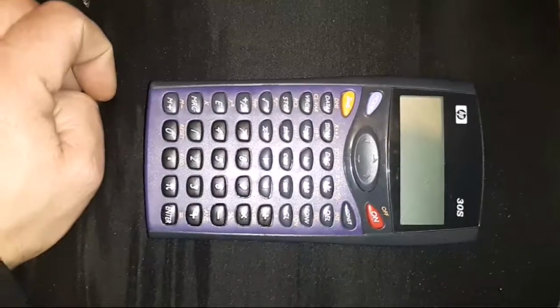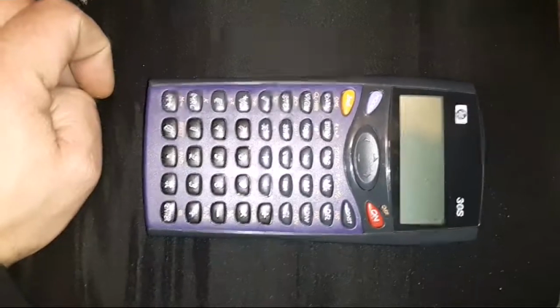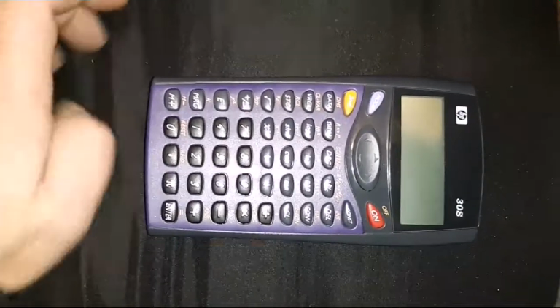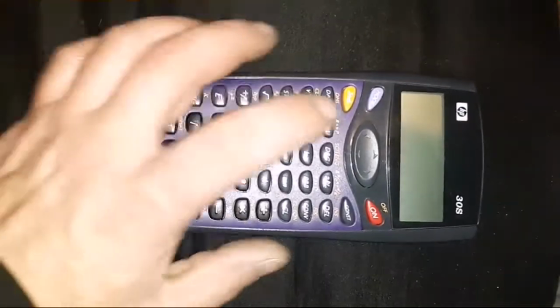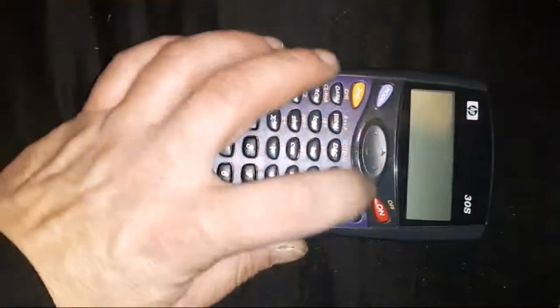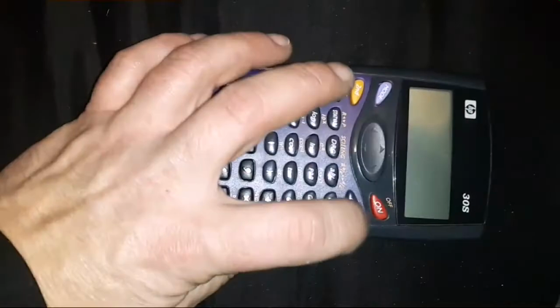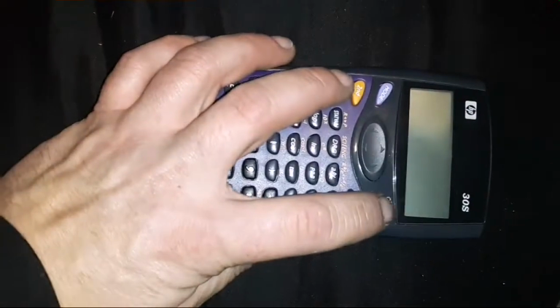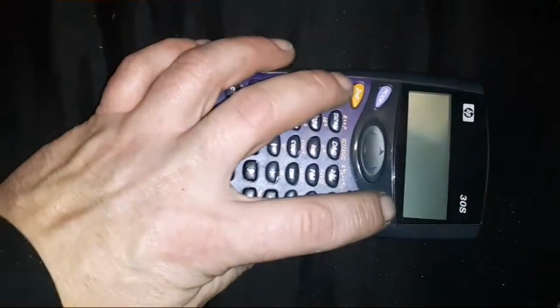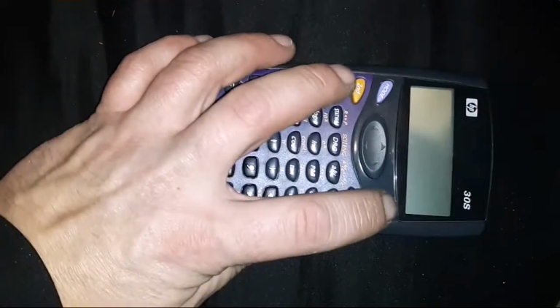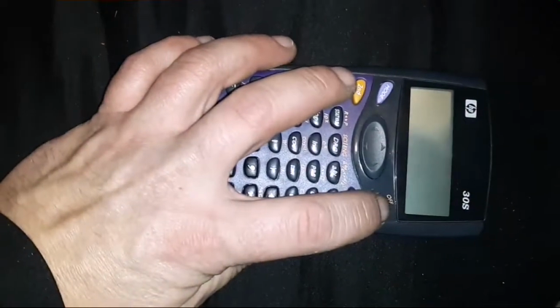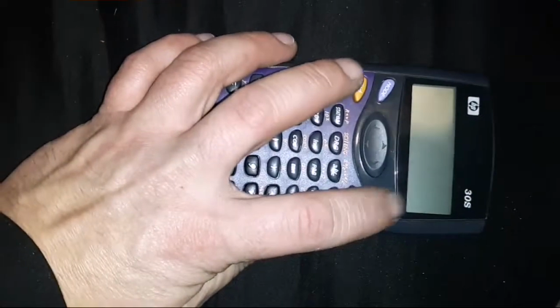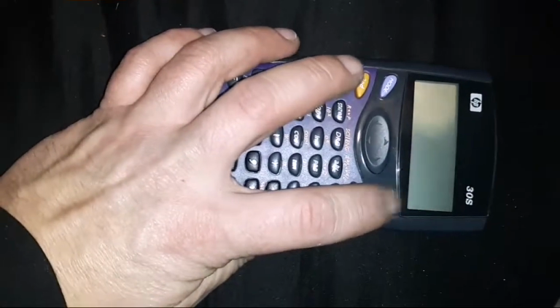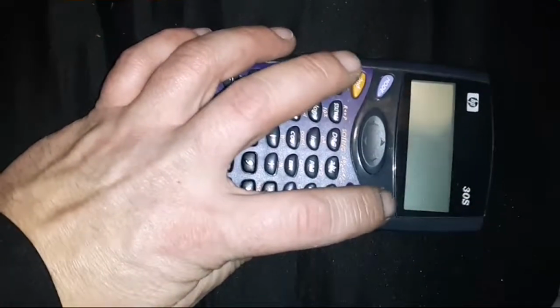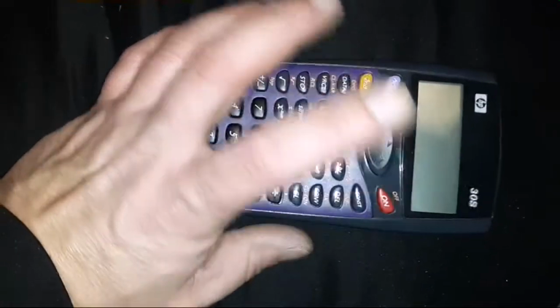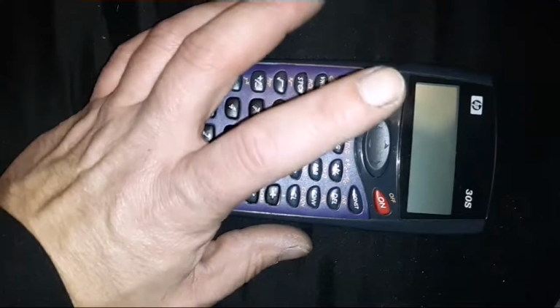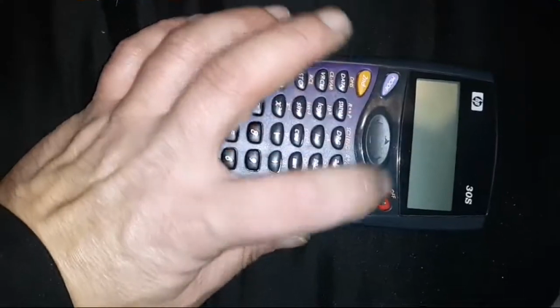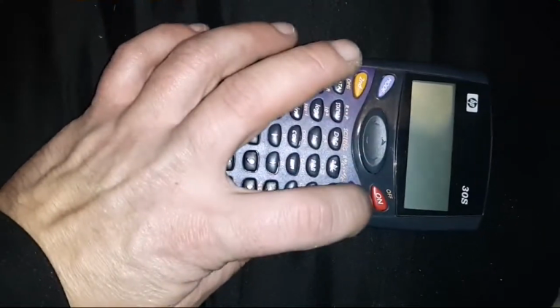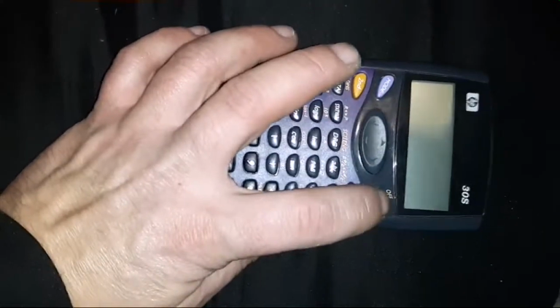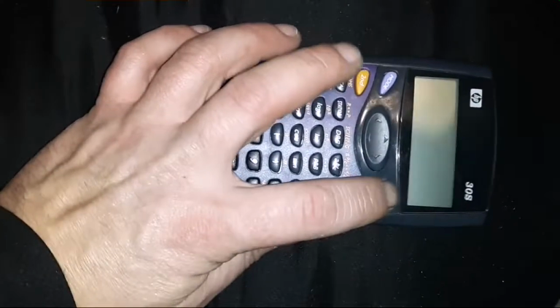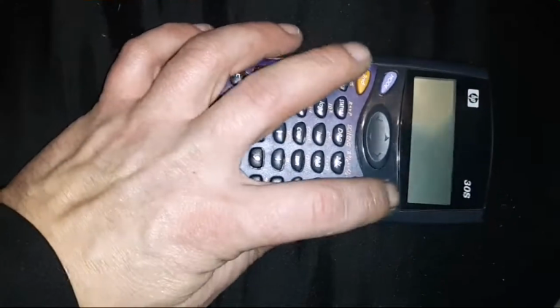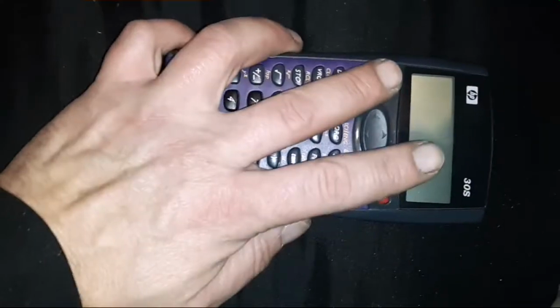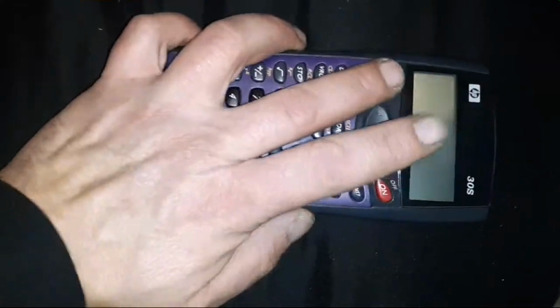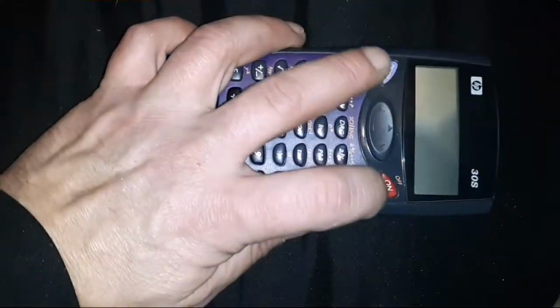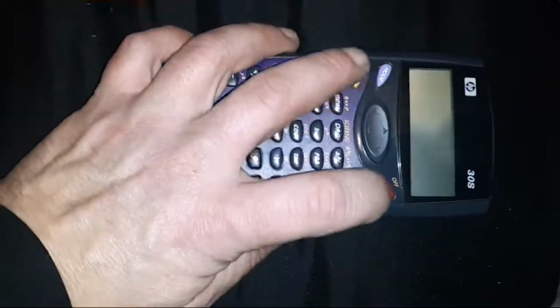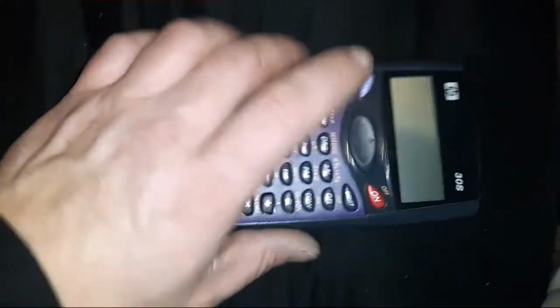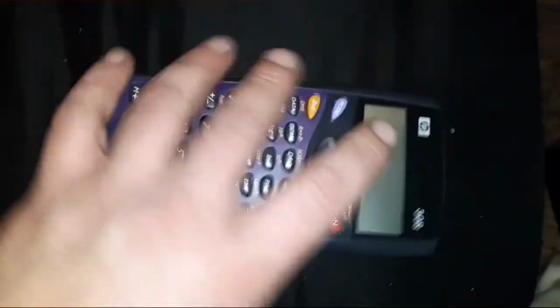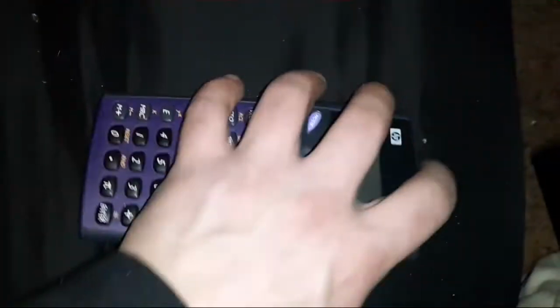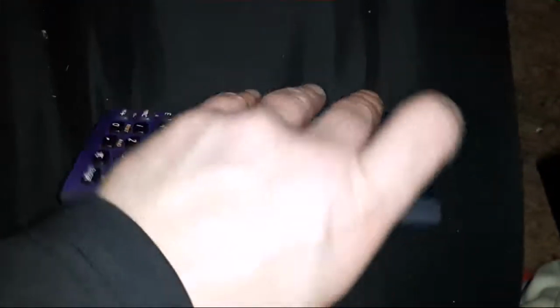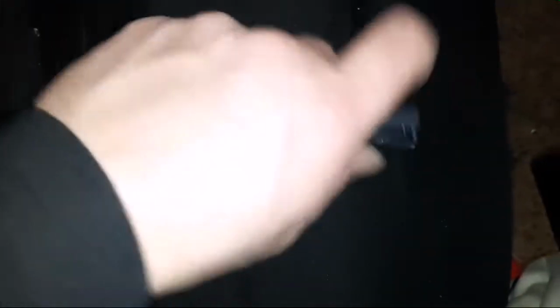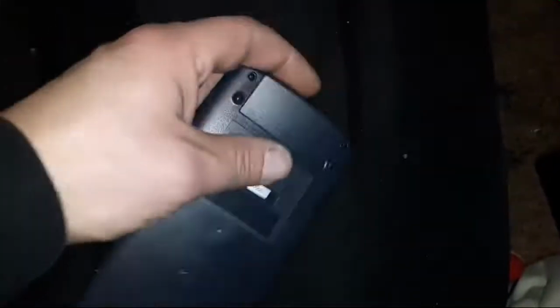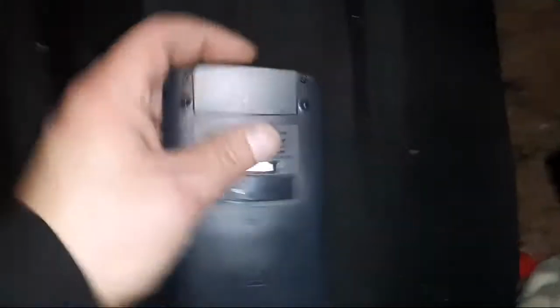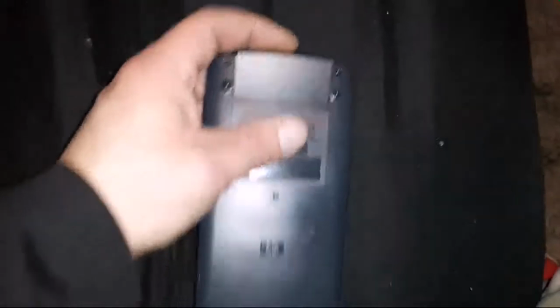What up guys, I got an HP30S calculator. As you can see, the darn thing isn't coming on.